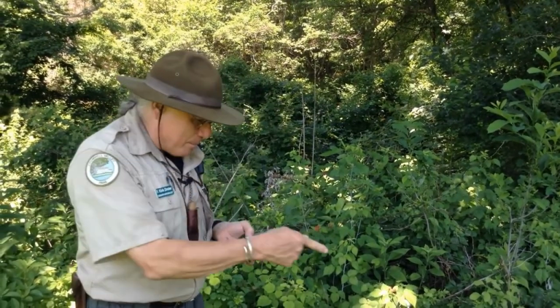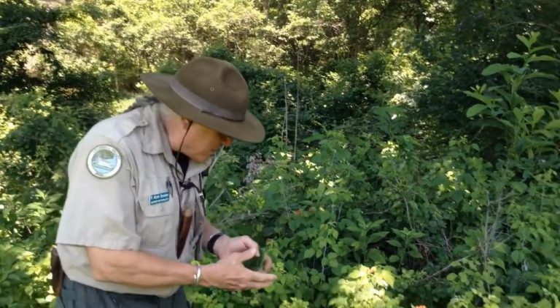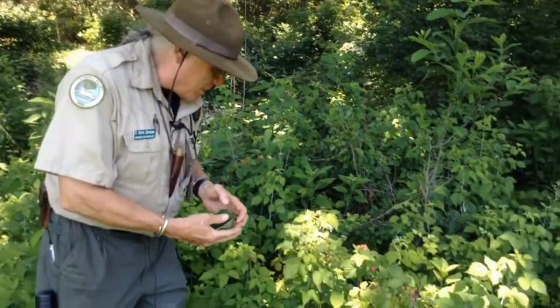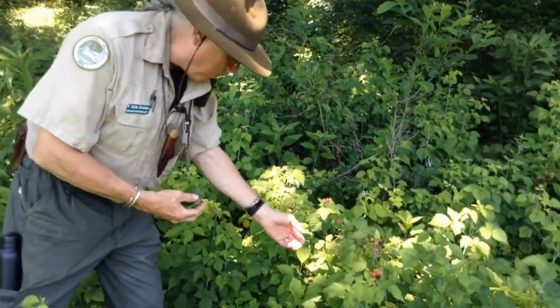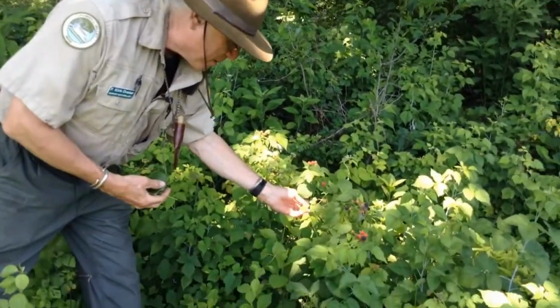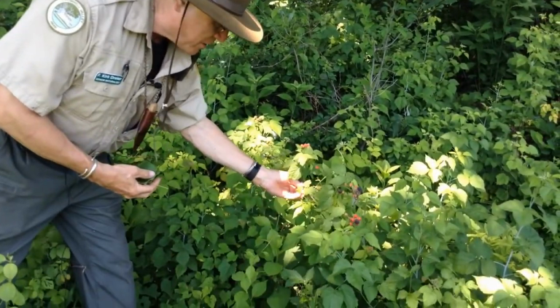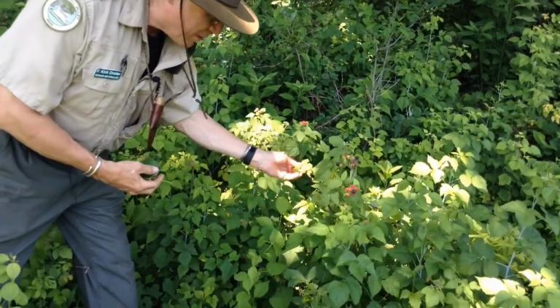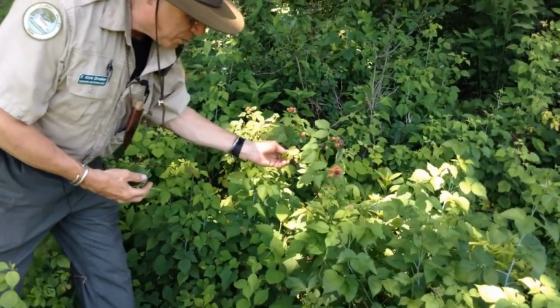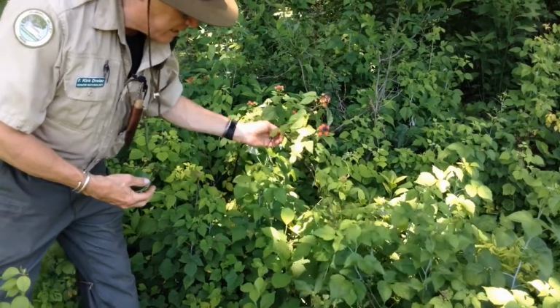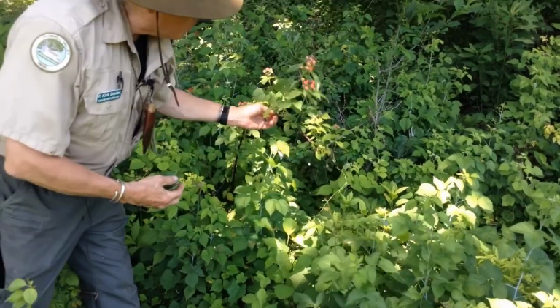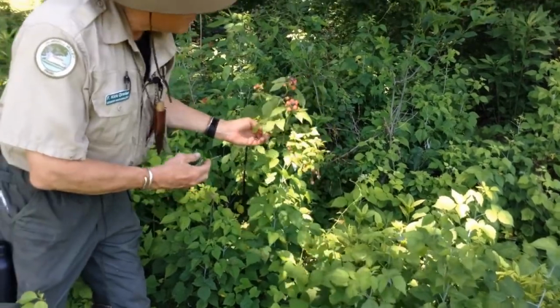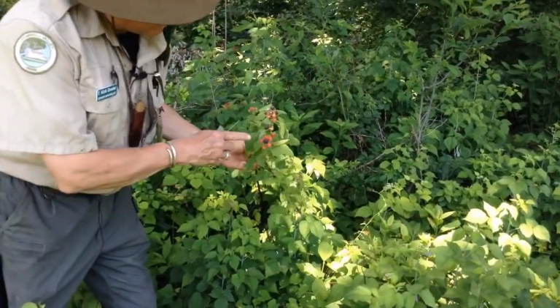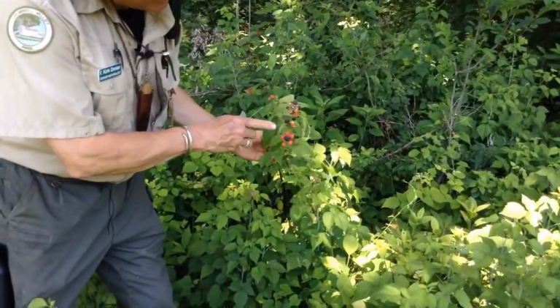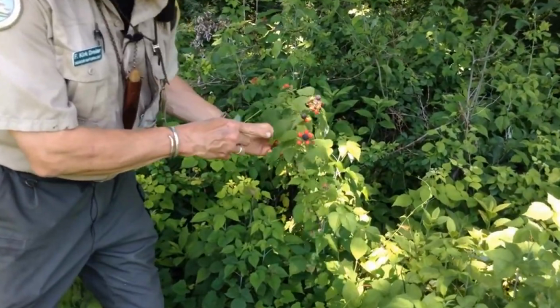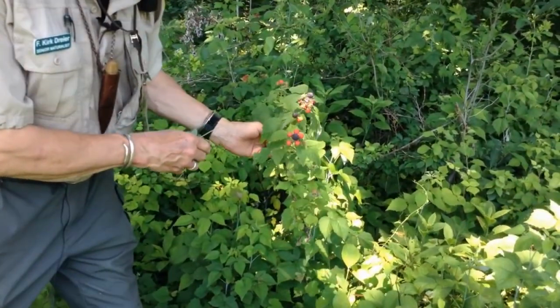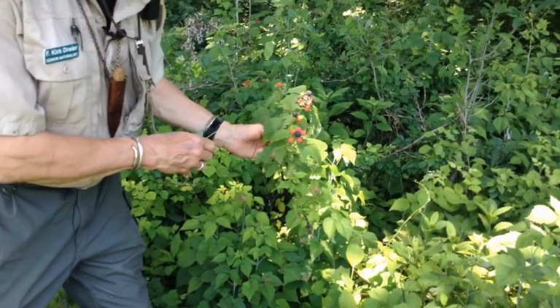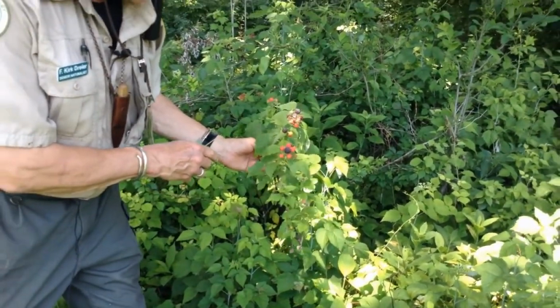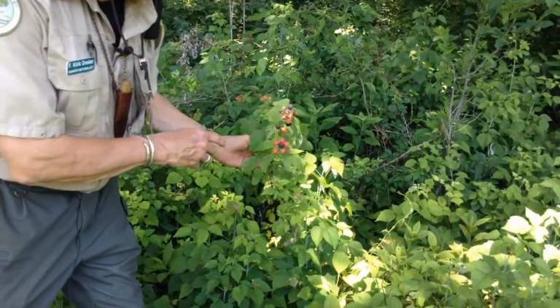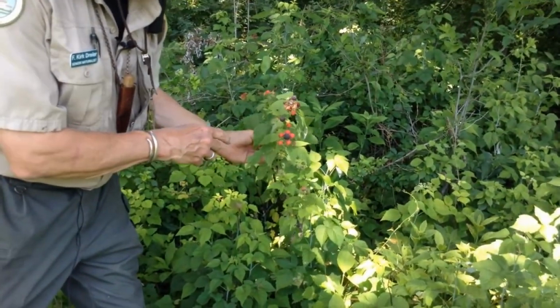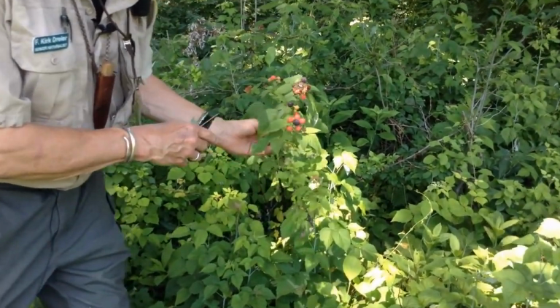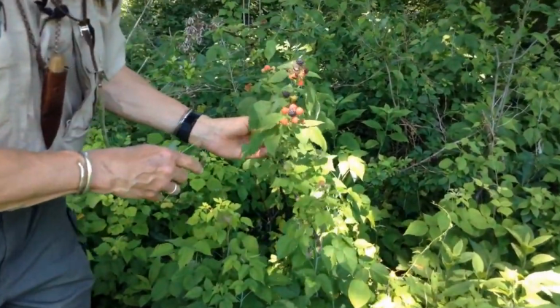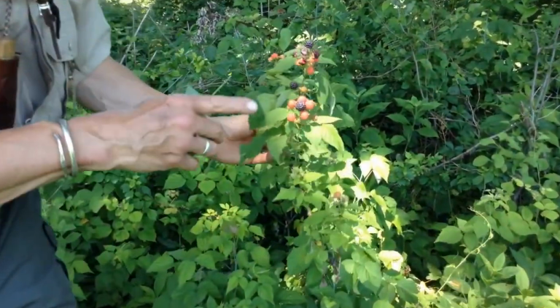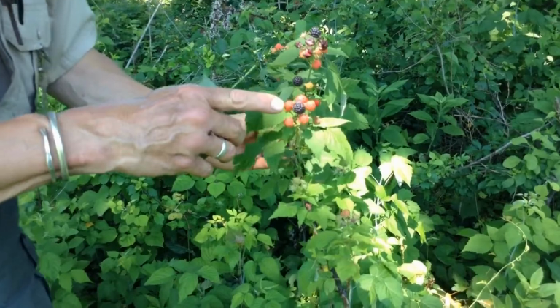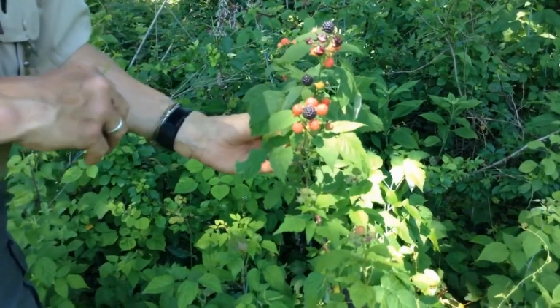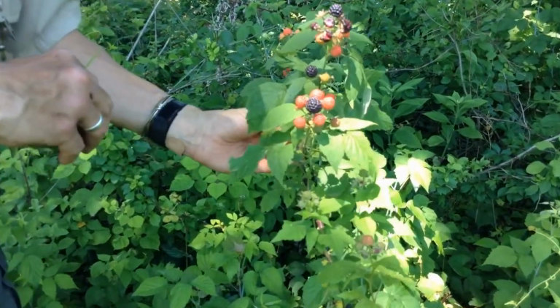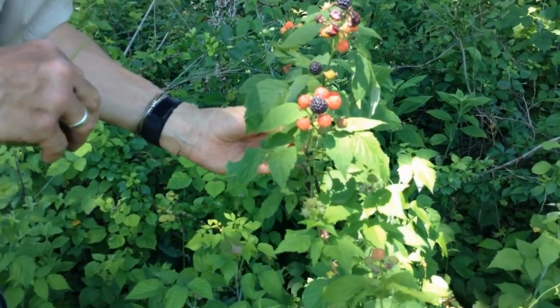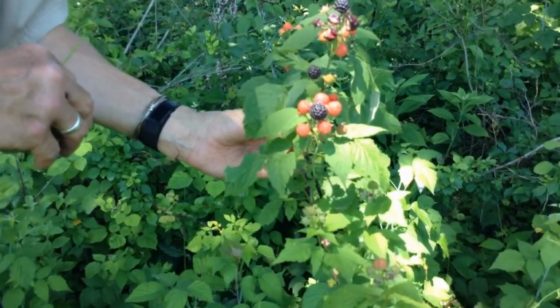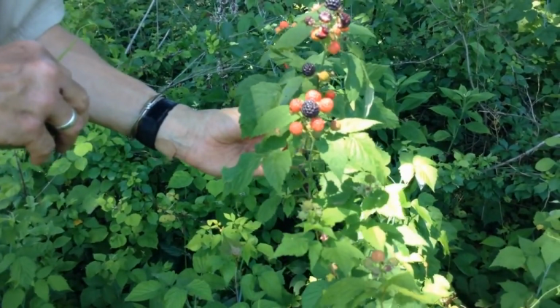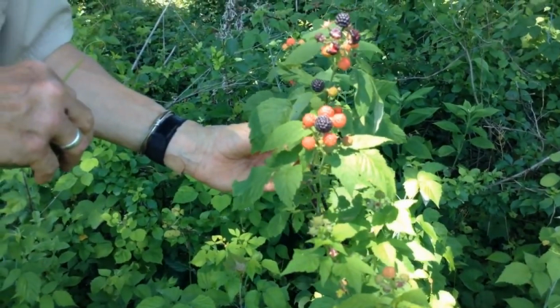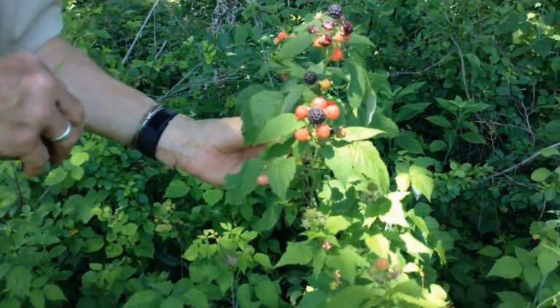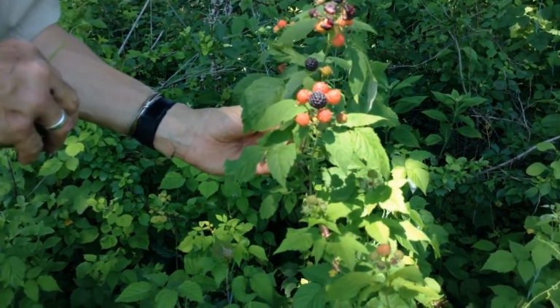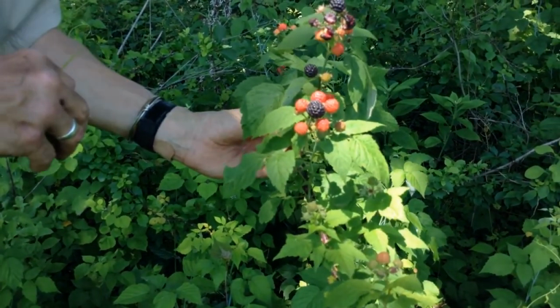A lot of people may say, how do you know it's not poison berries, Ranger Kirk? Well, it's pretty easy to tell here. Look at these guys. You know what this is? This is called black raspberry. That's a native bush that grows here in the park.